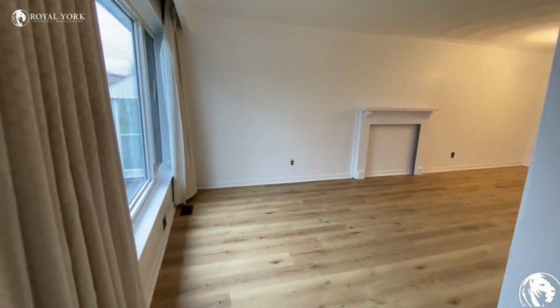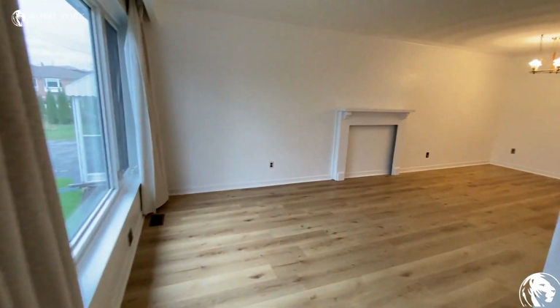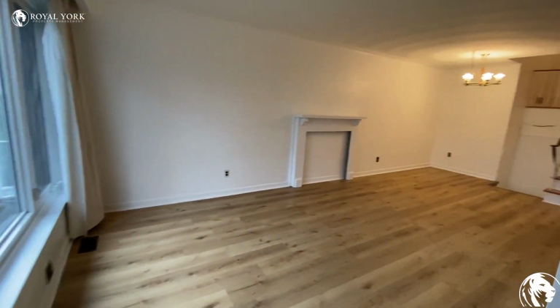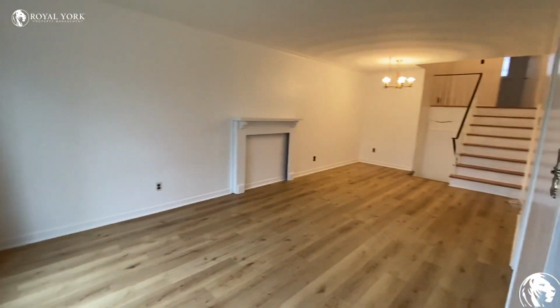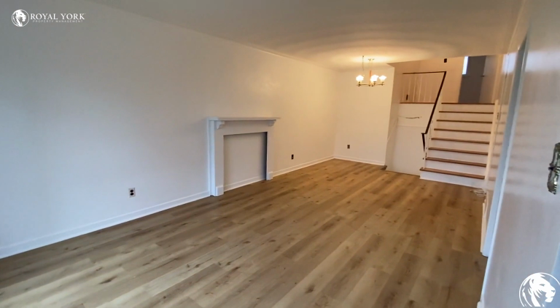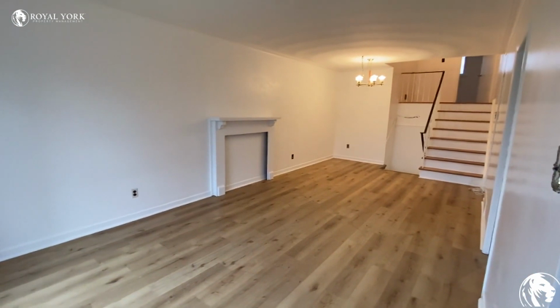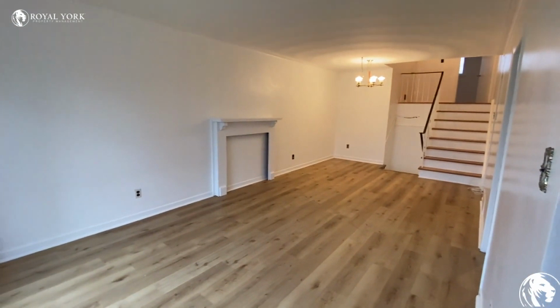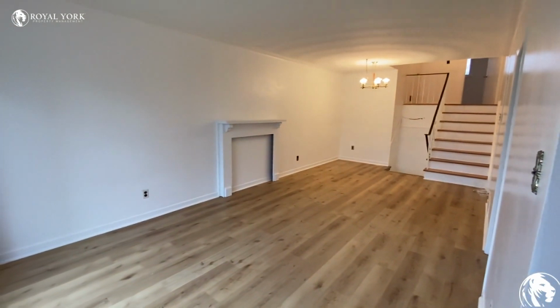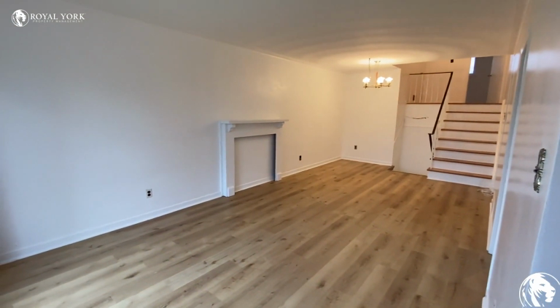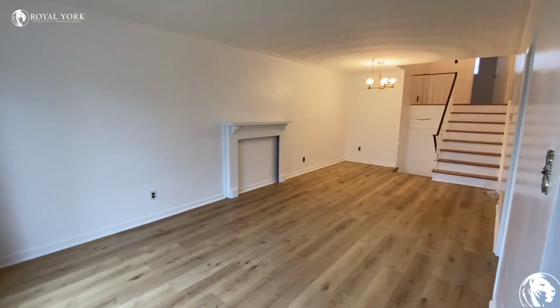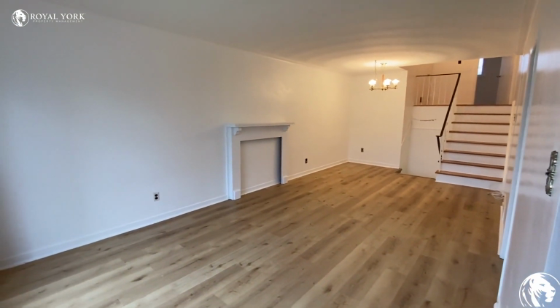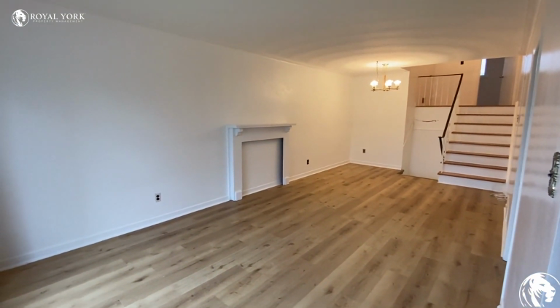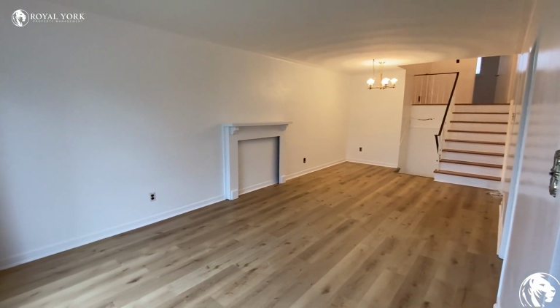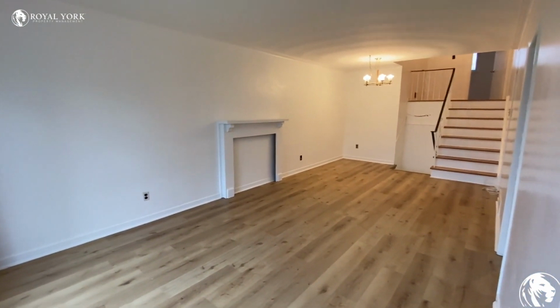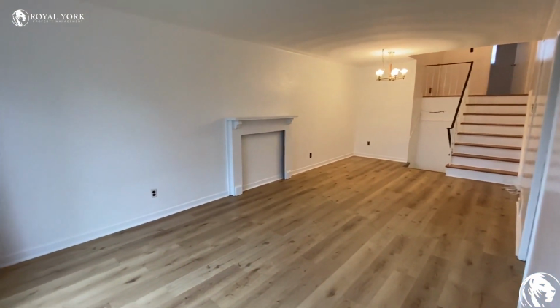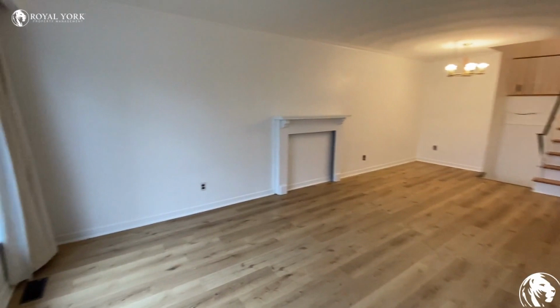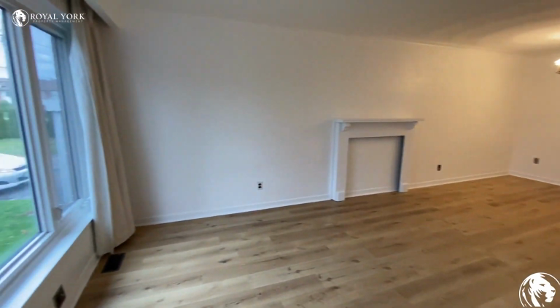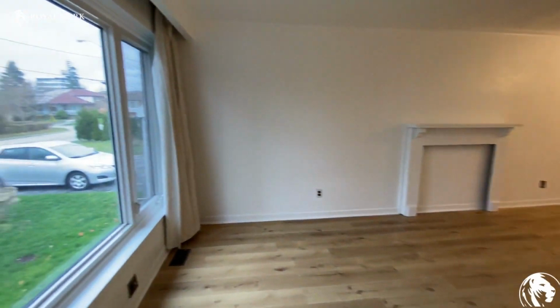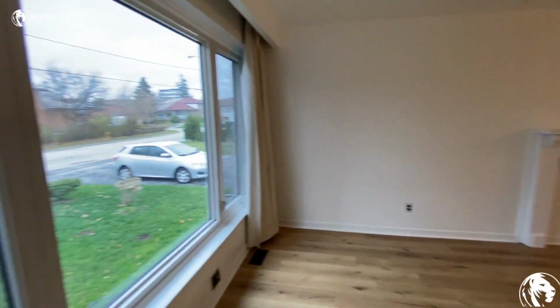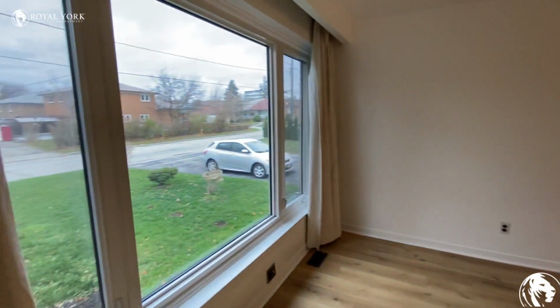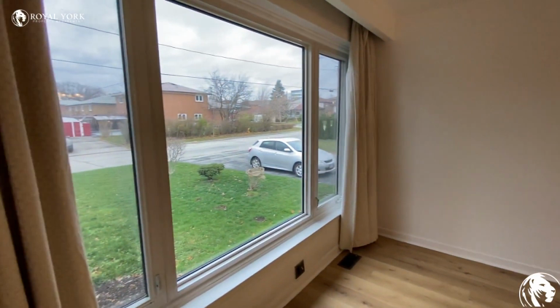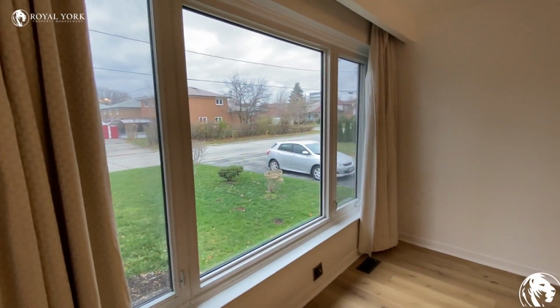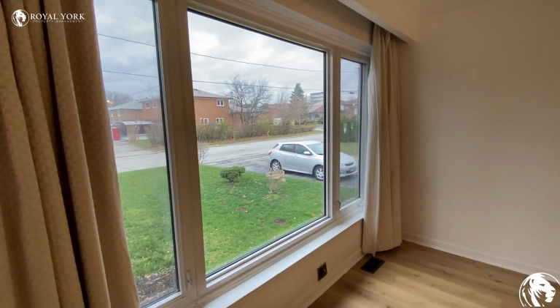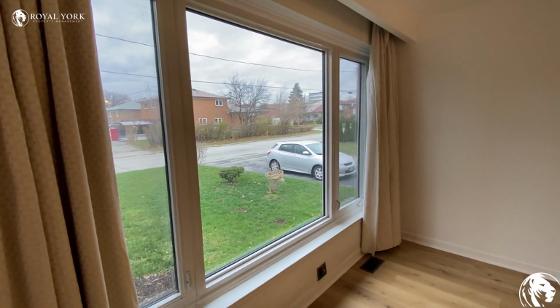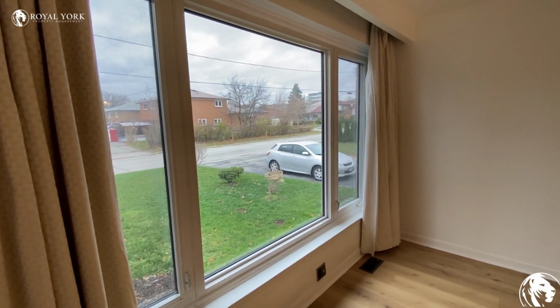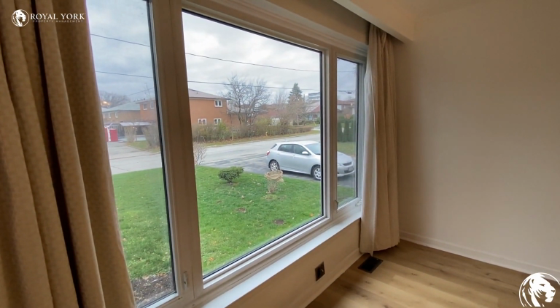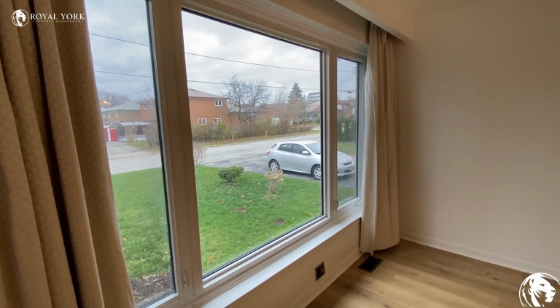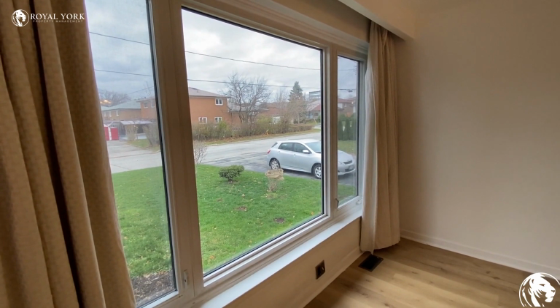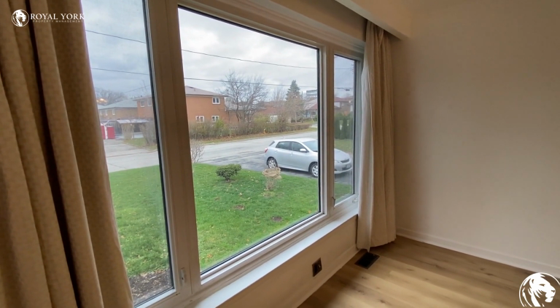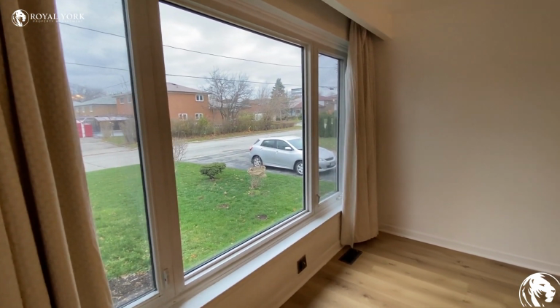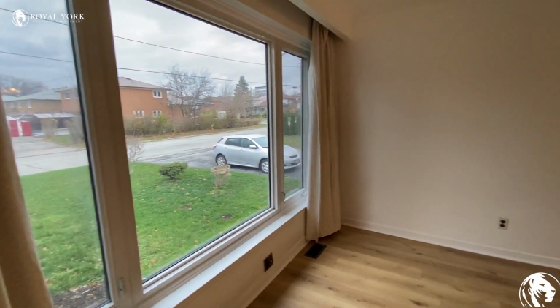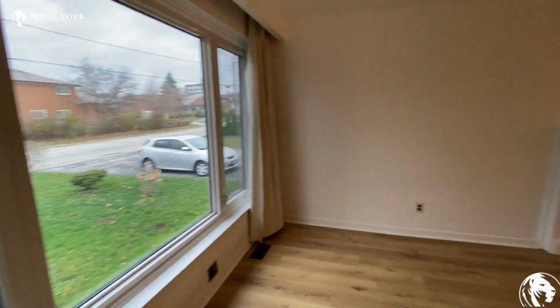You will have this very spacious living room, and you will also have an open space with big windows that will give you tons of natural light.